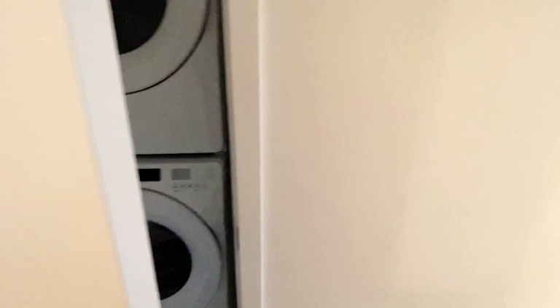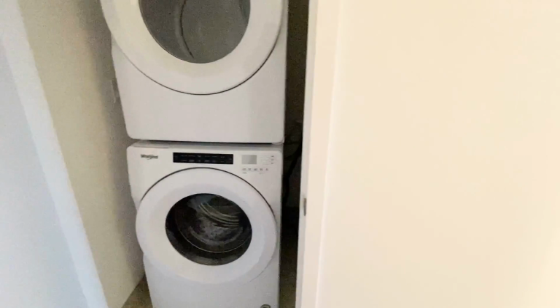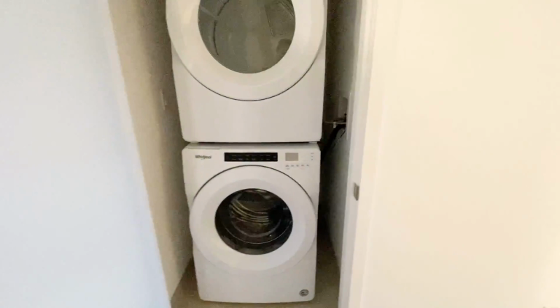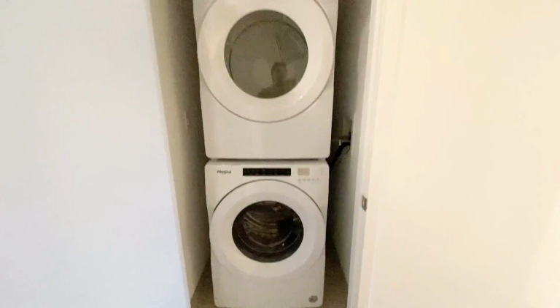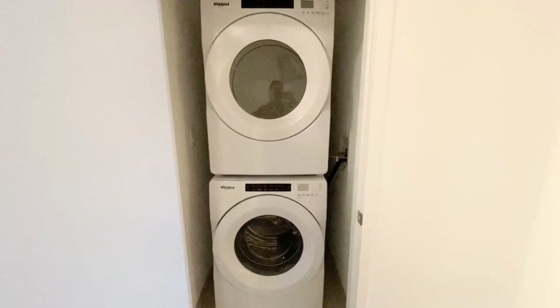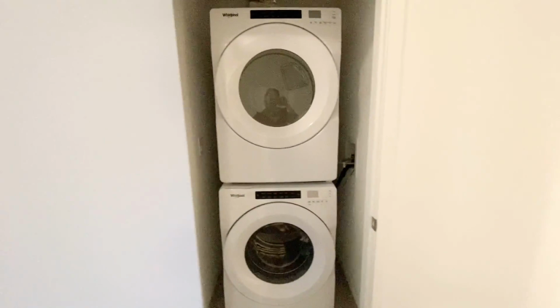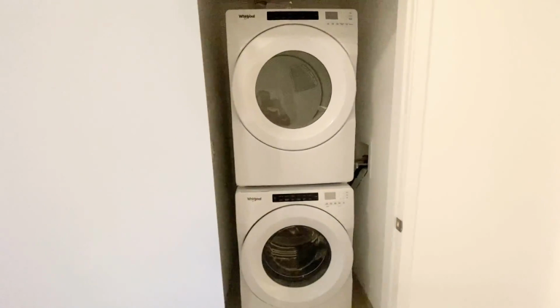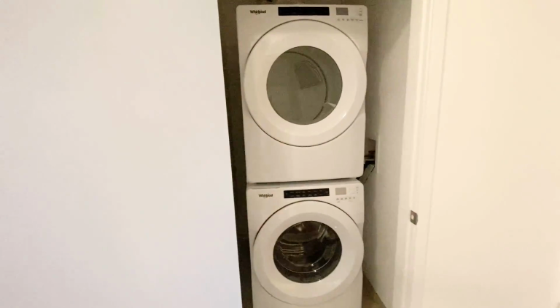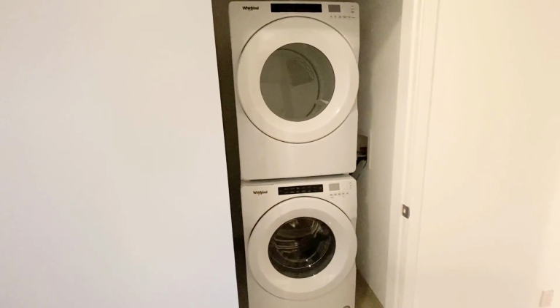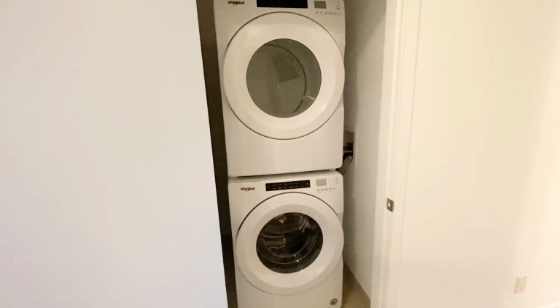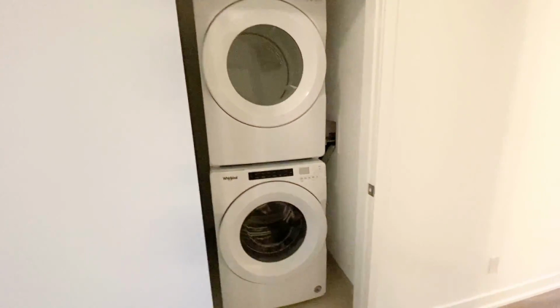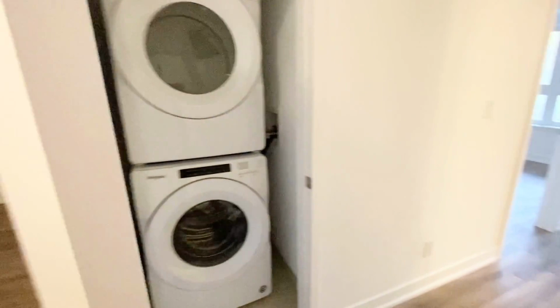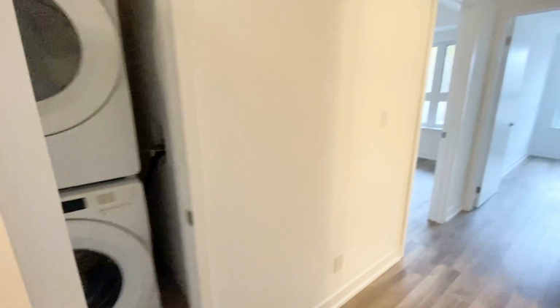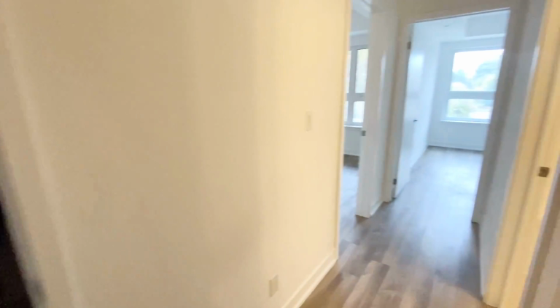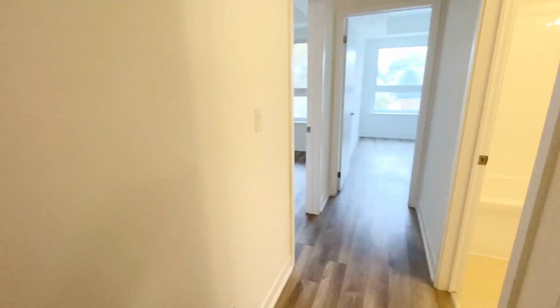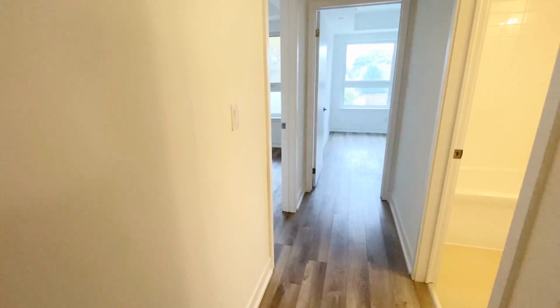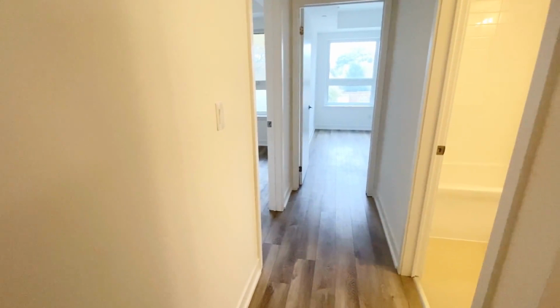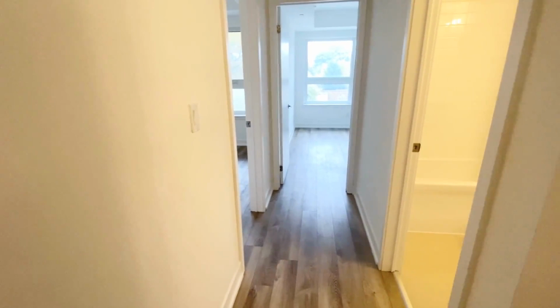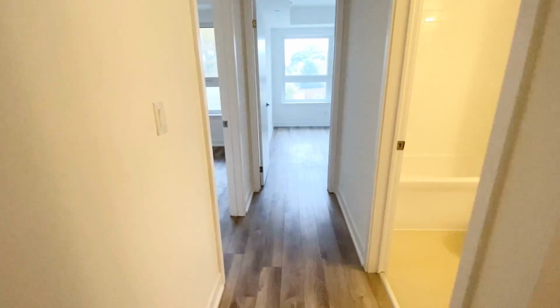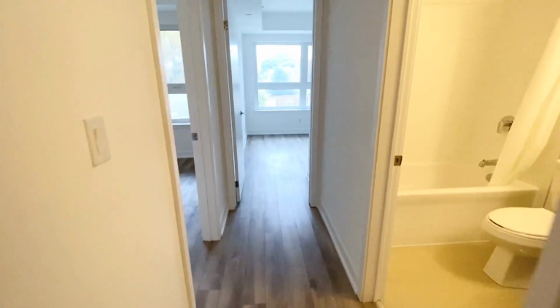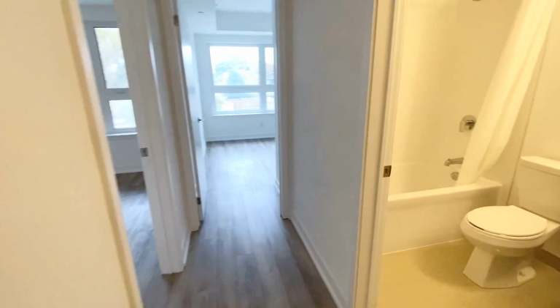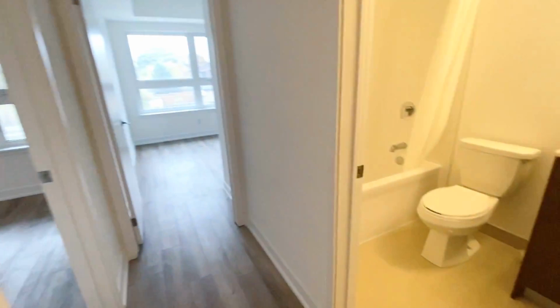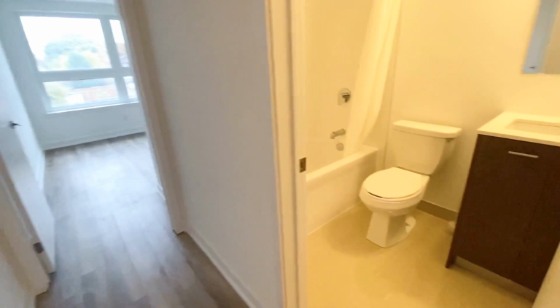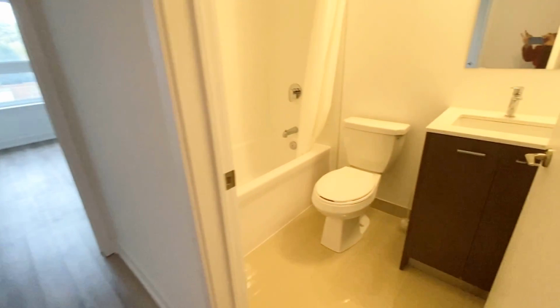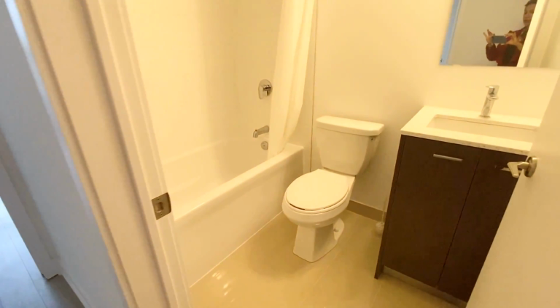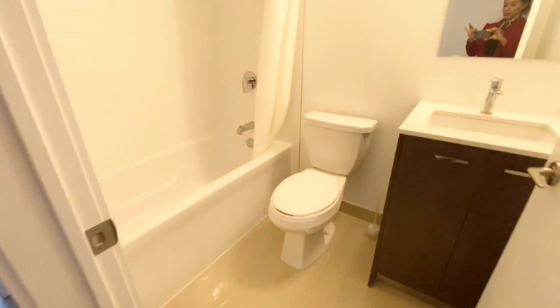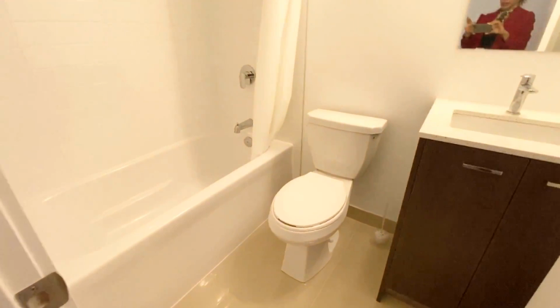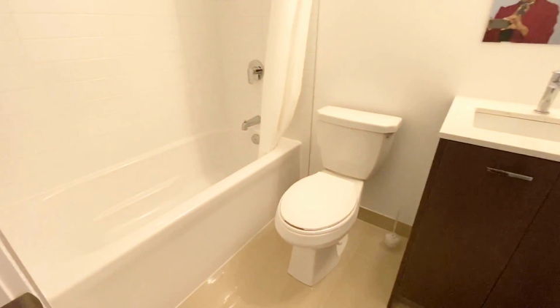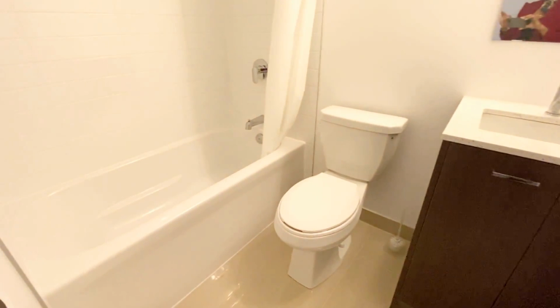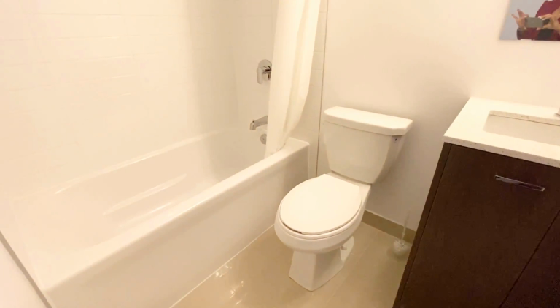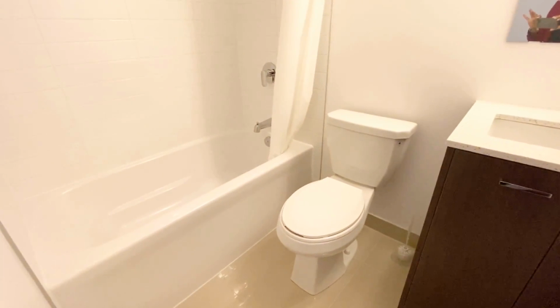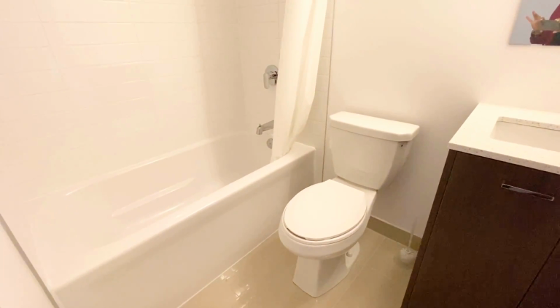We have our laundry room here. As we walk through the hallway, on my right hand side we have our bathroom with a tub.